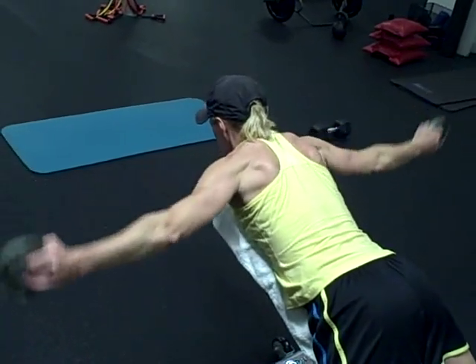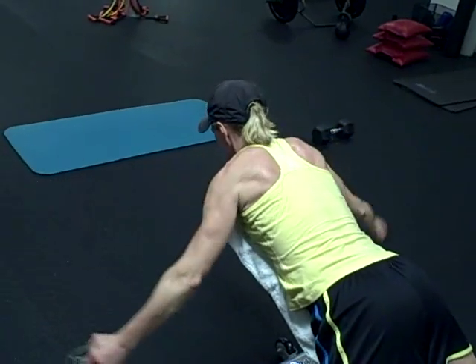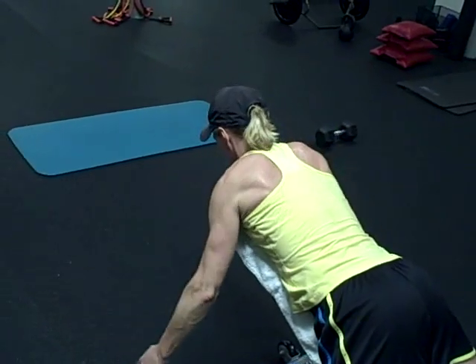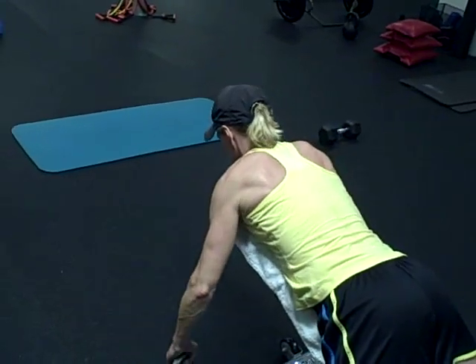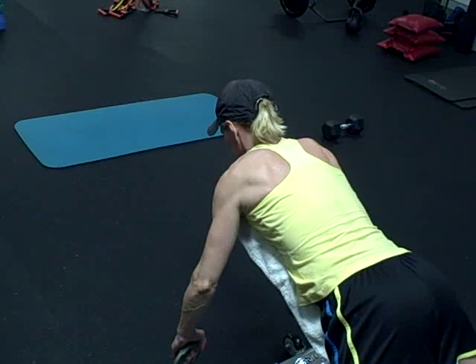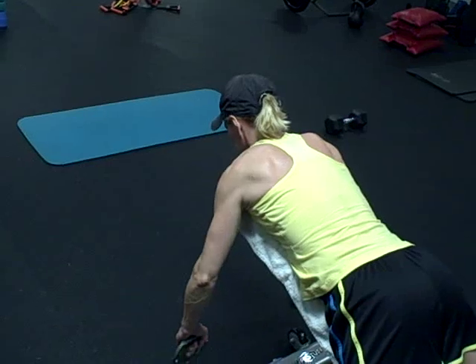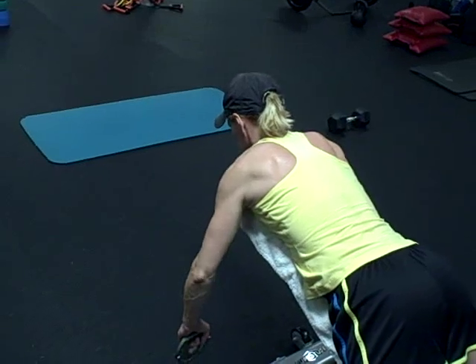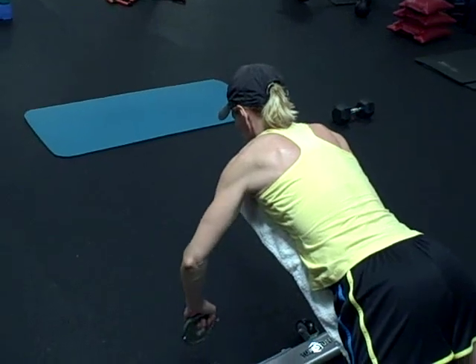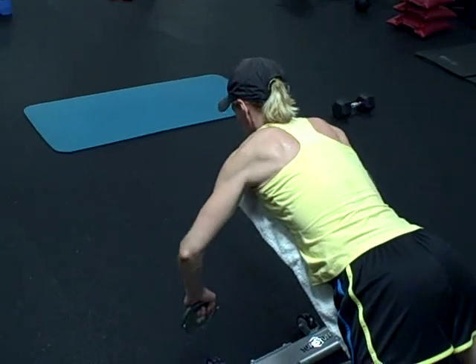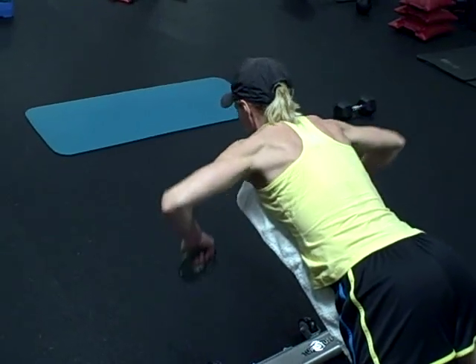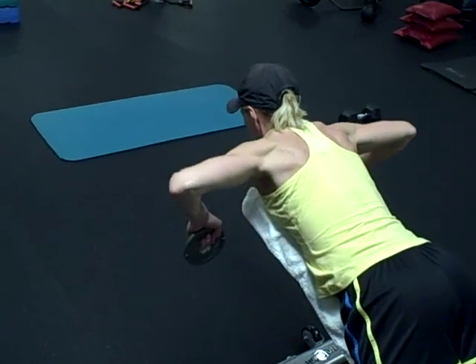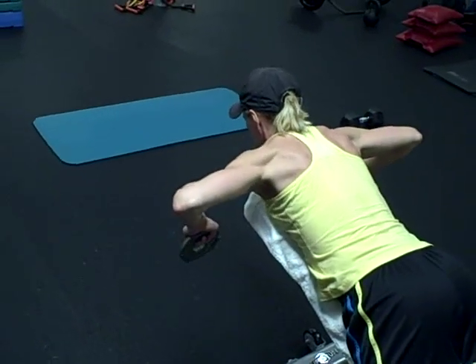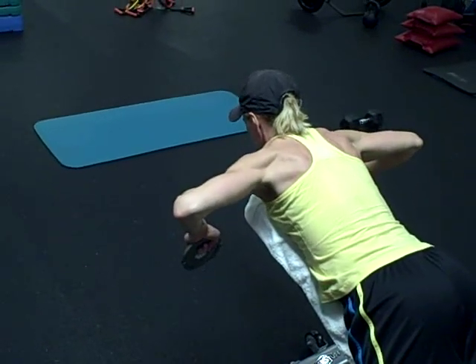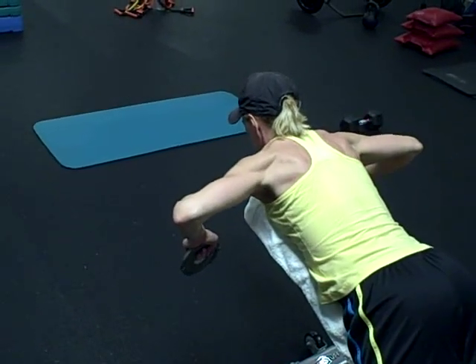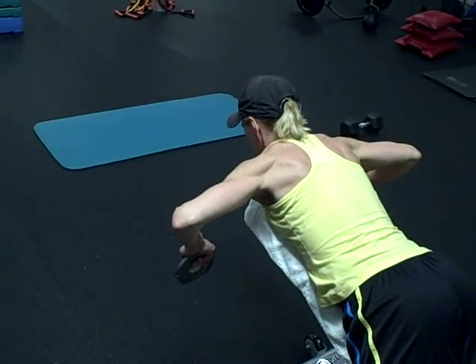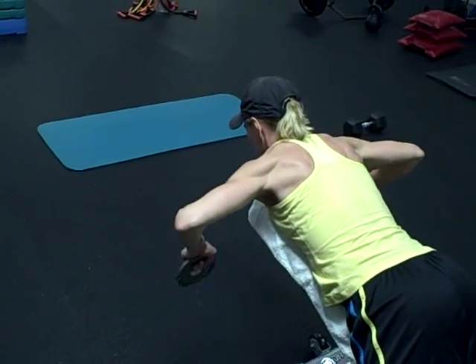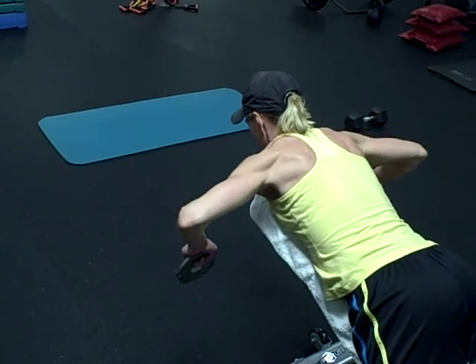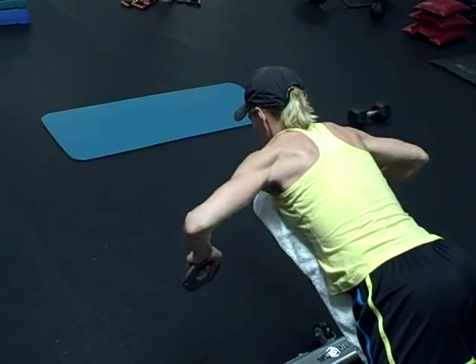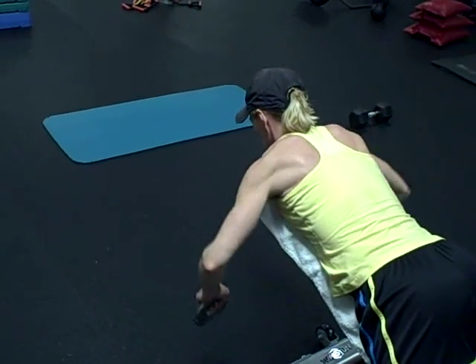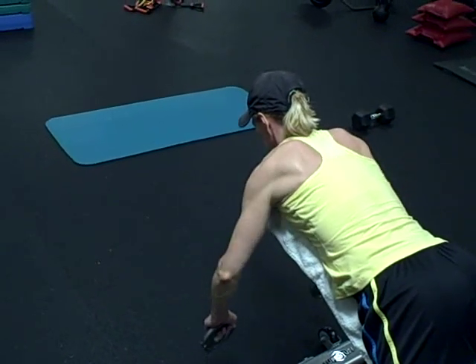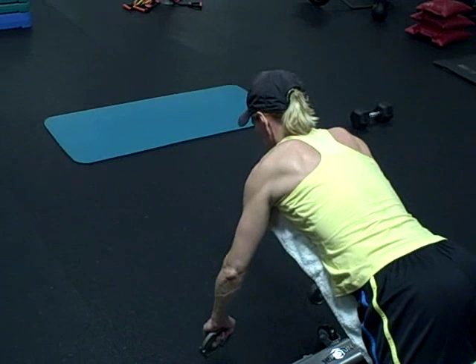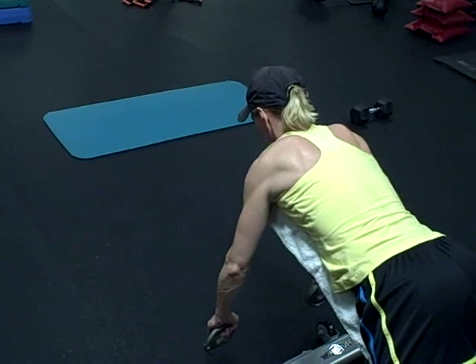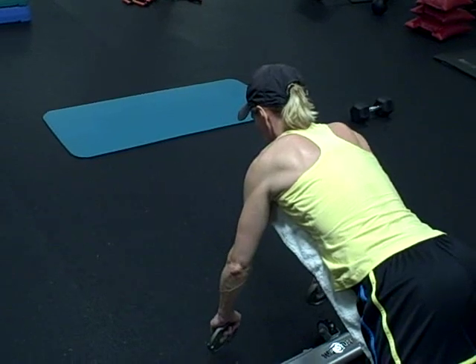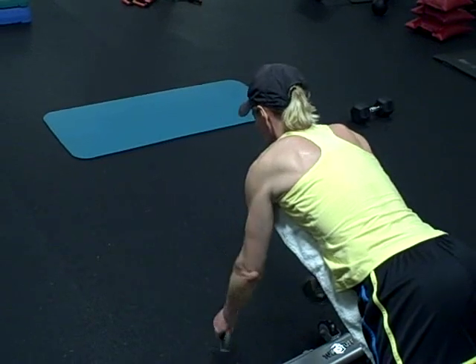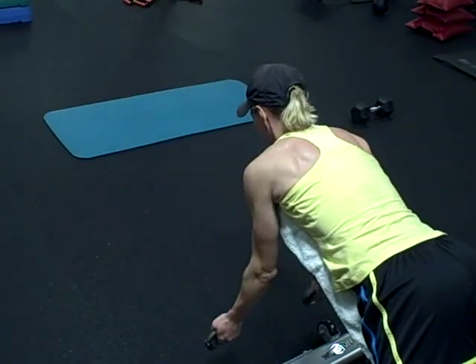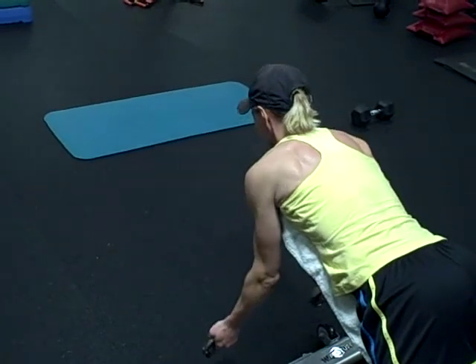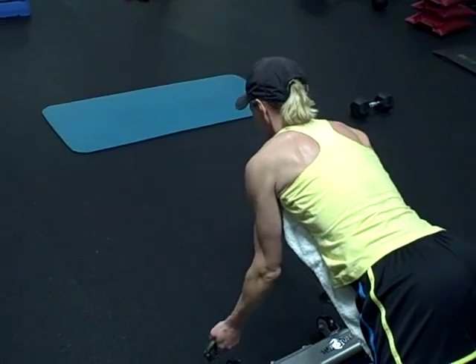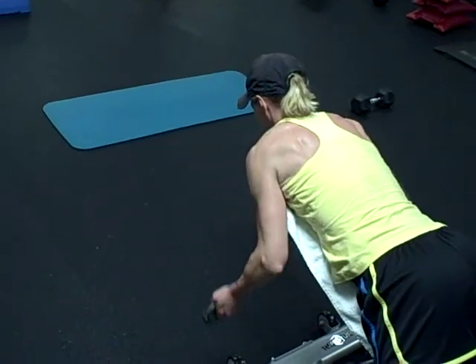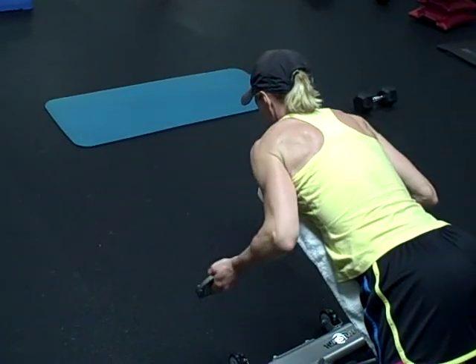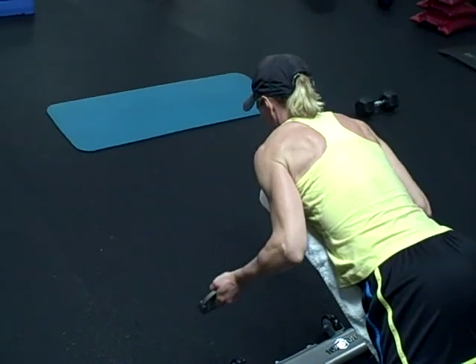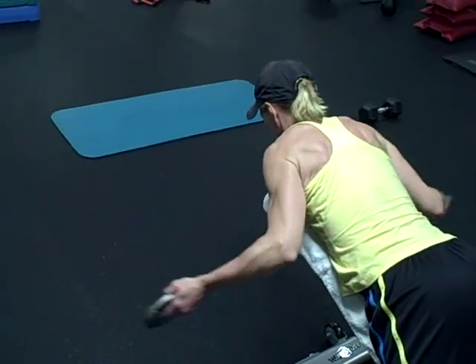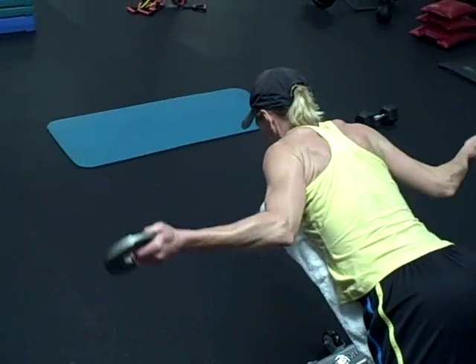Now same motion just with that bent elbow. I want the palm up. Come back down. Palms to the window. Half curl position and then the W.